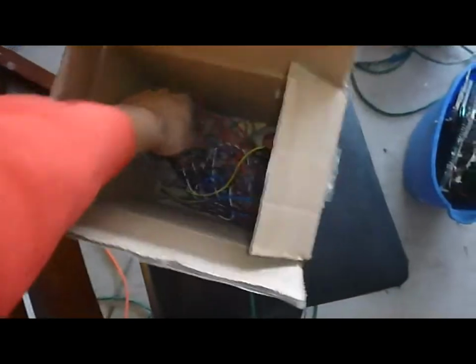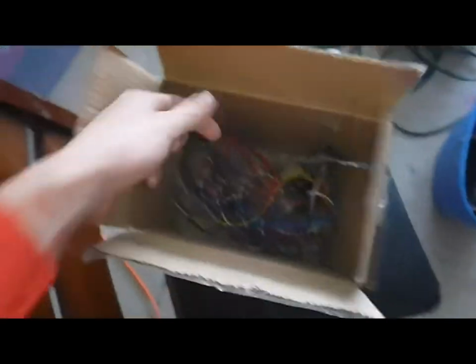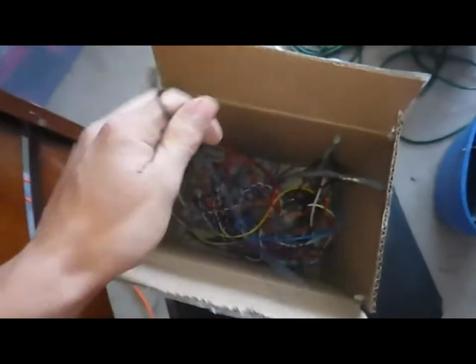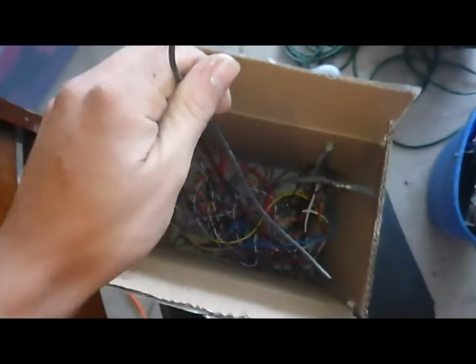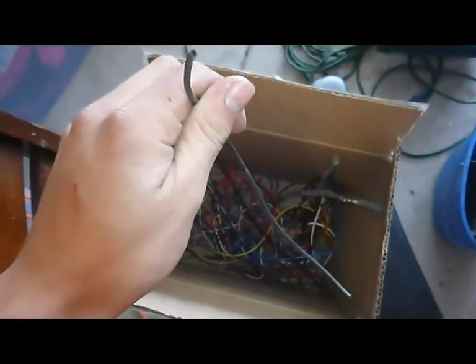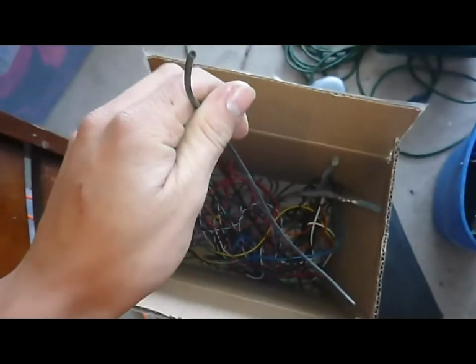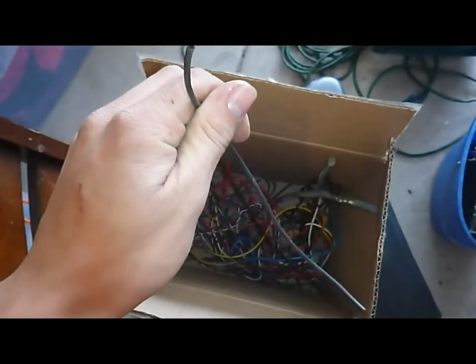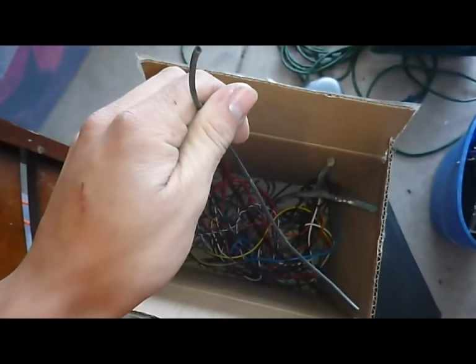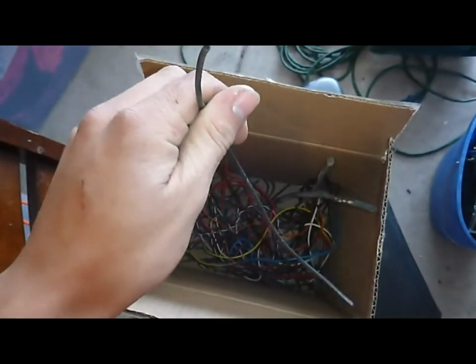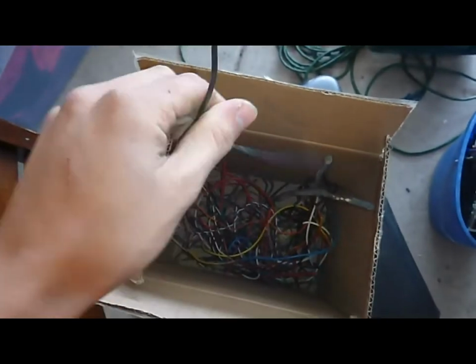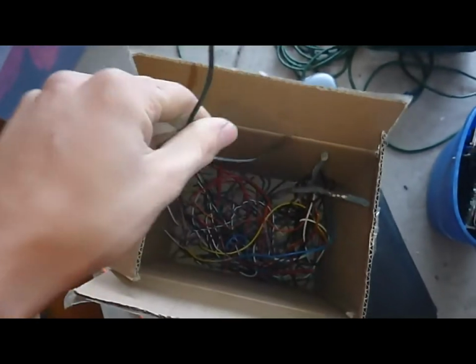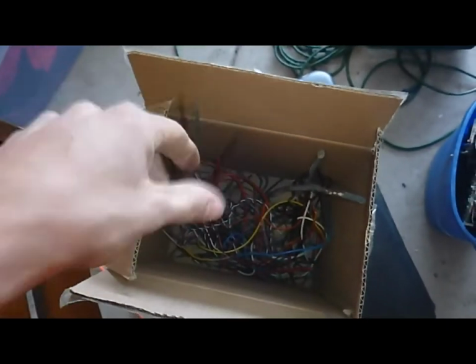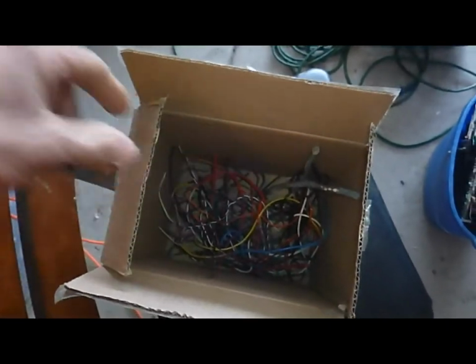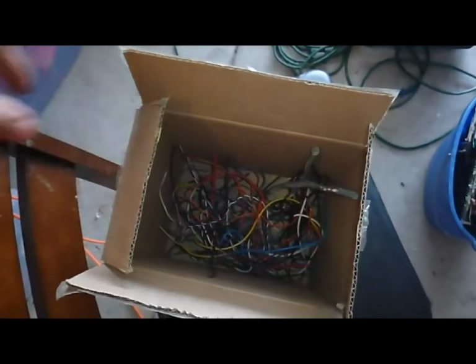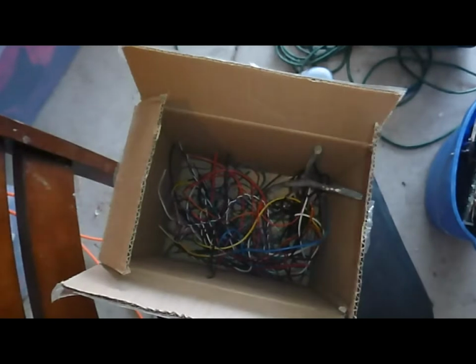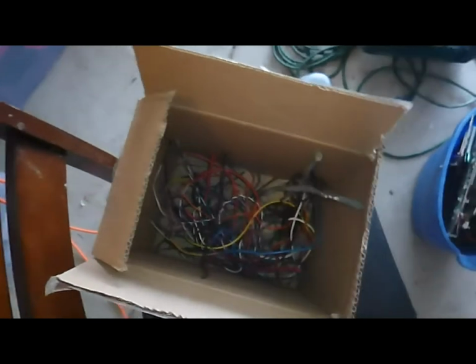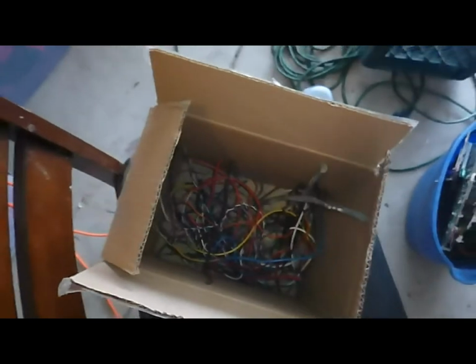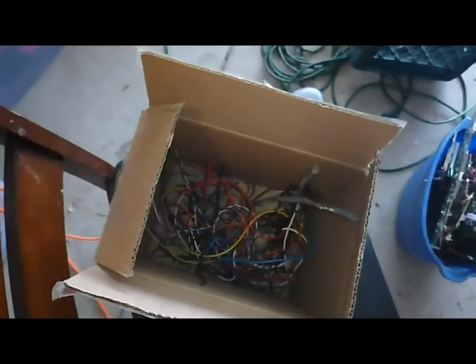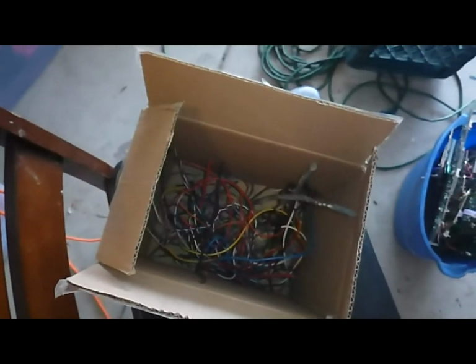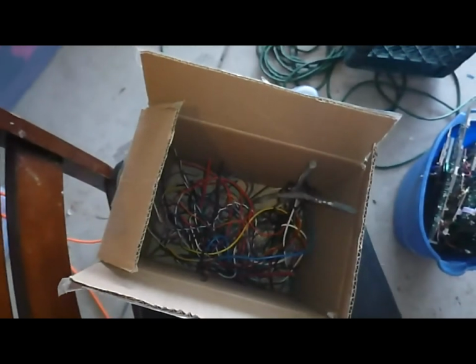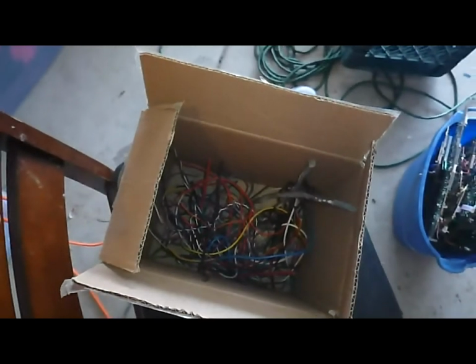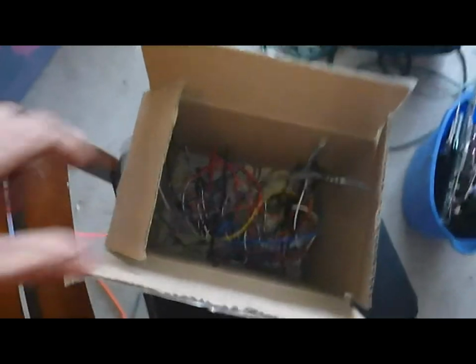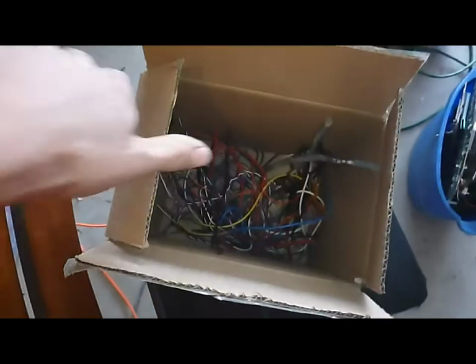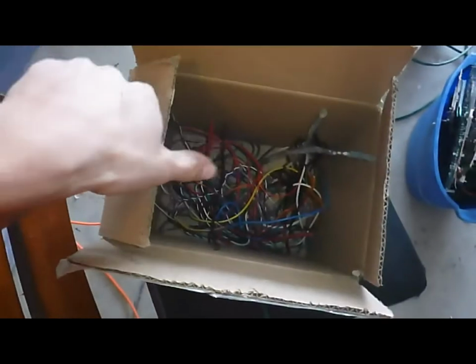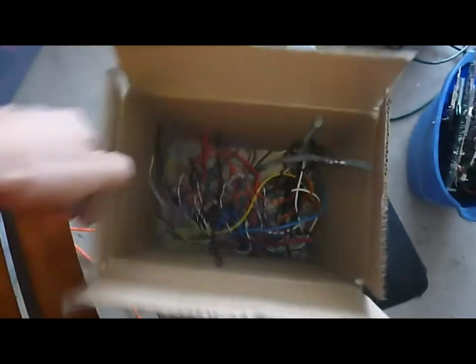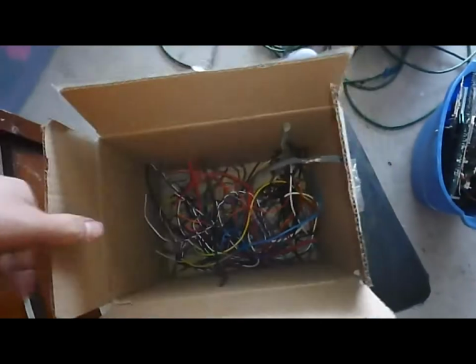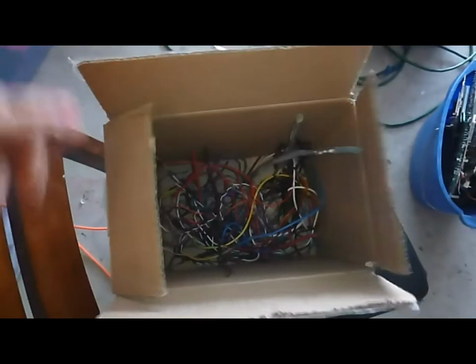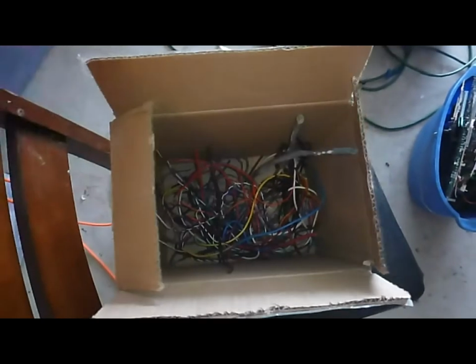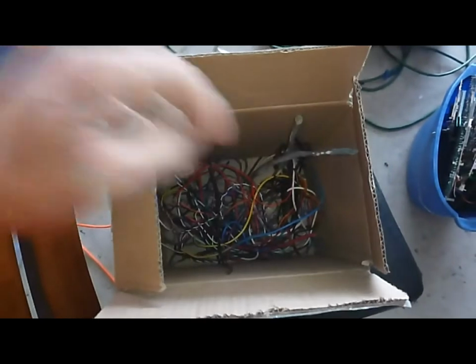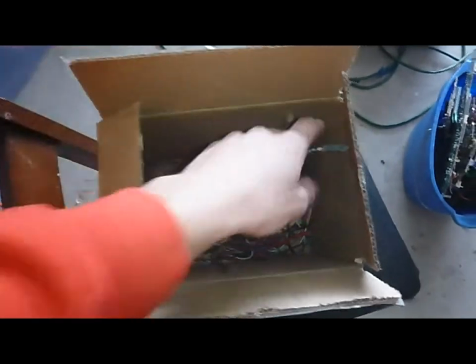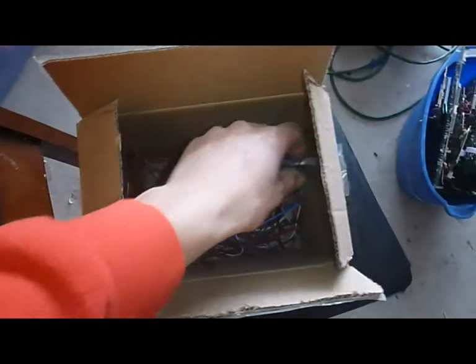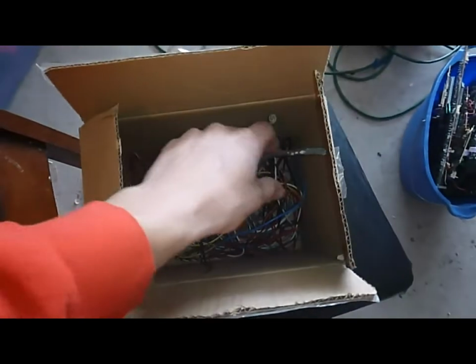Oh, we got one last thing — these are tin-coated copper wires. I'm going to take them in and see if they give me a good price on them.